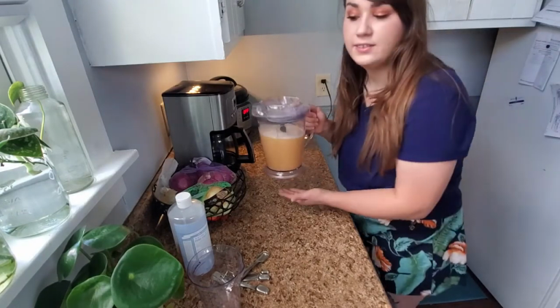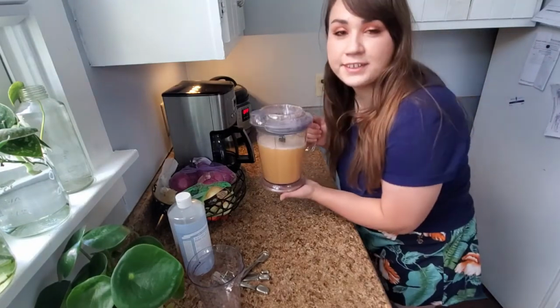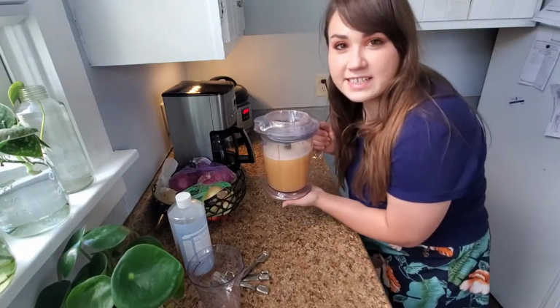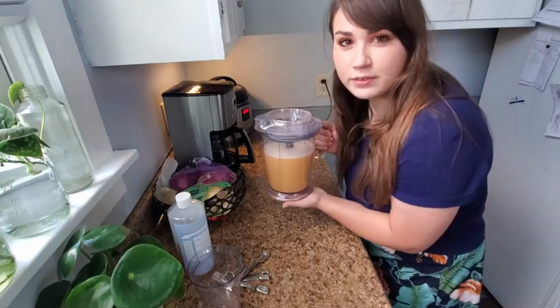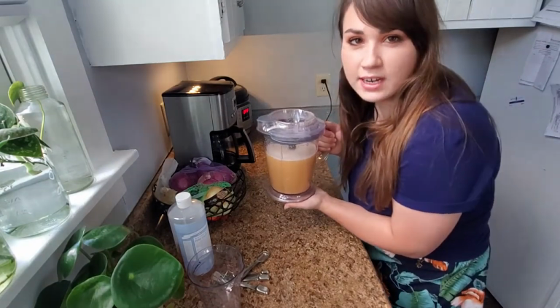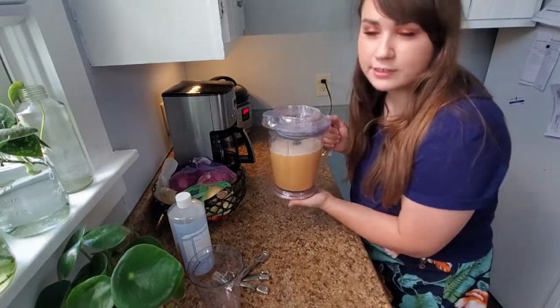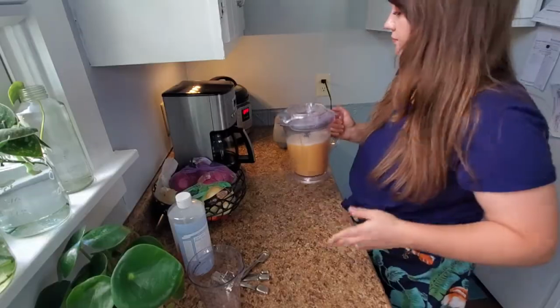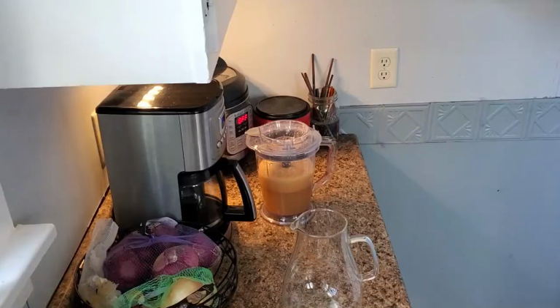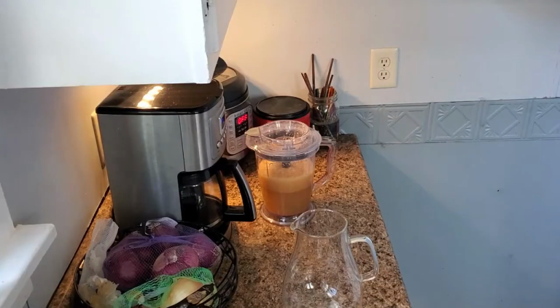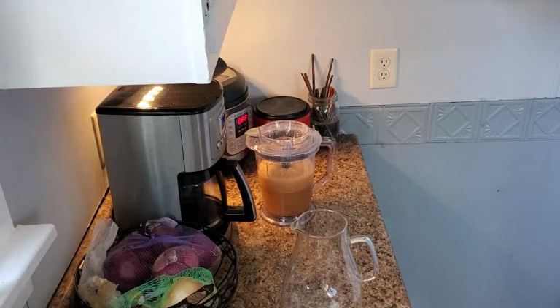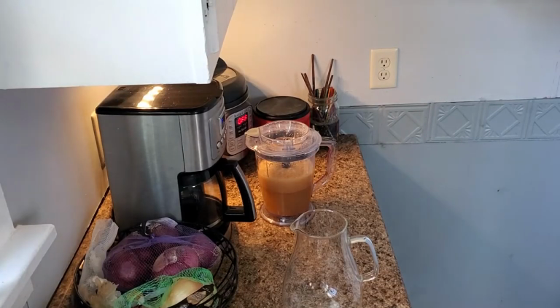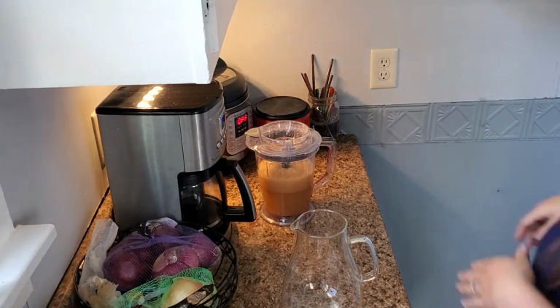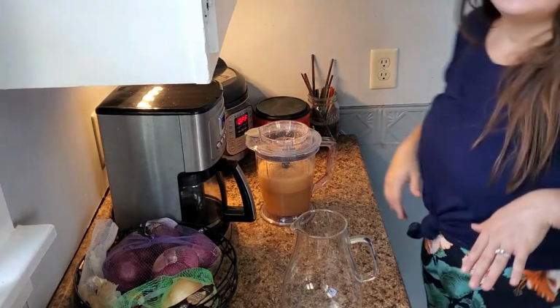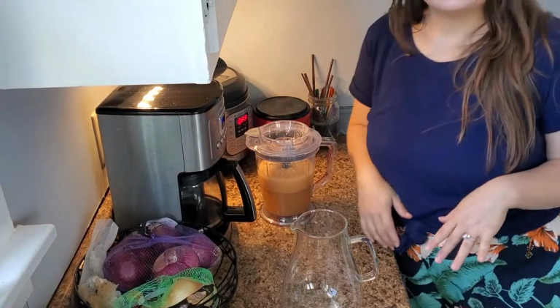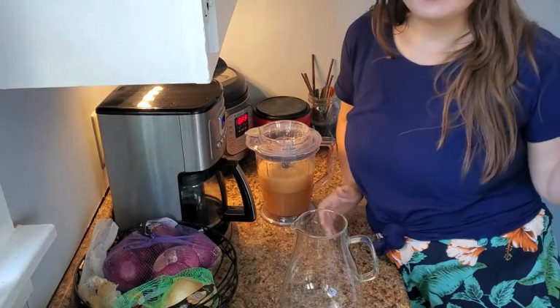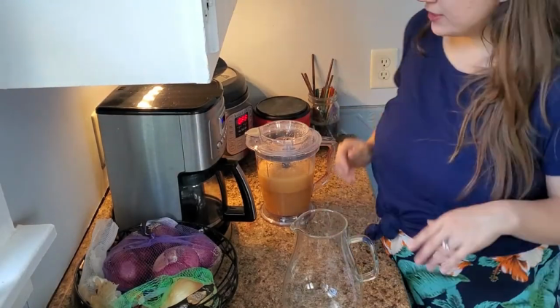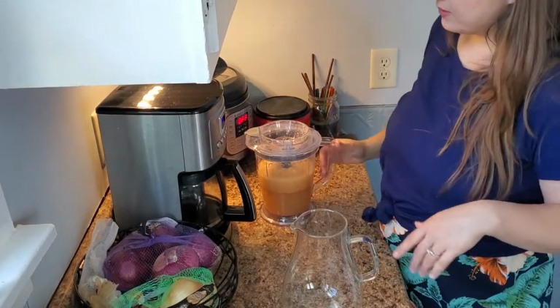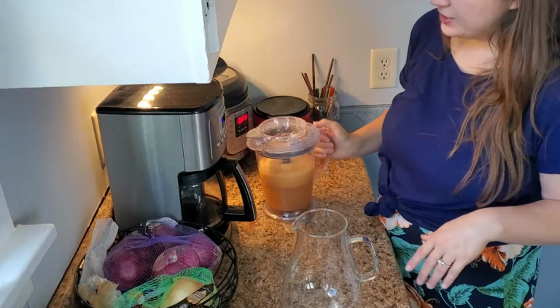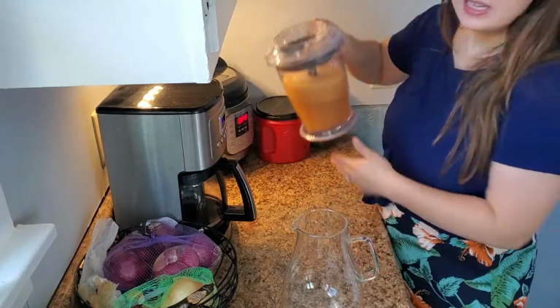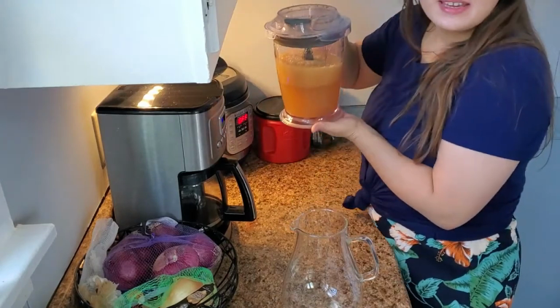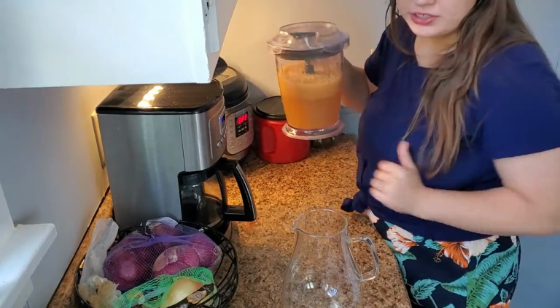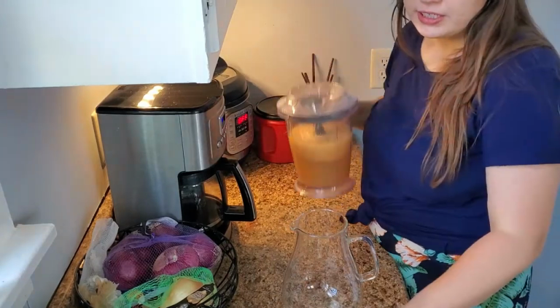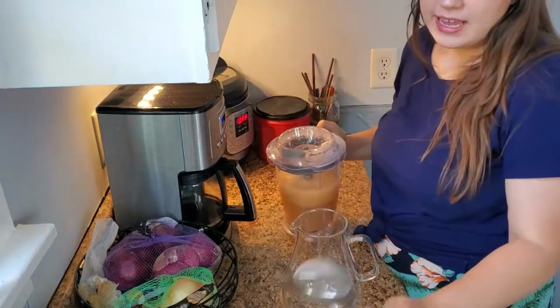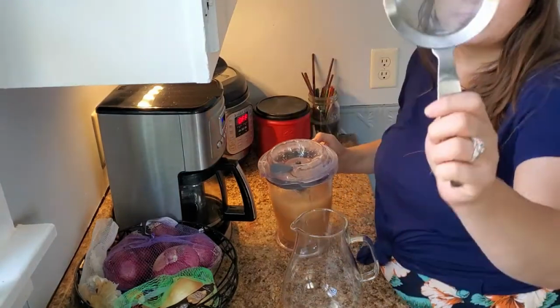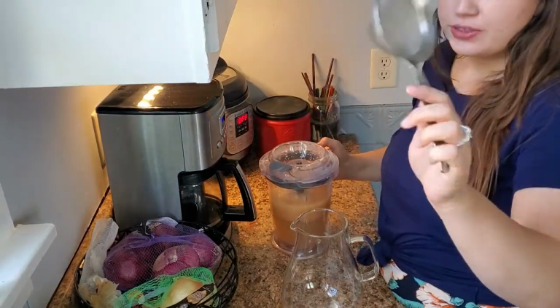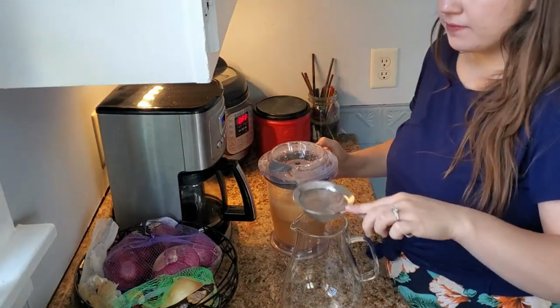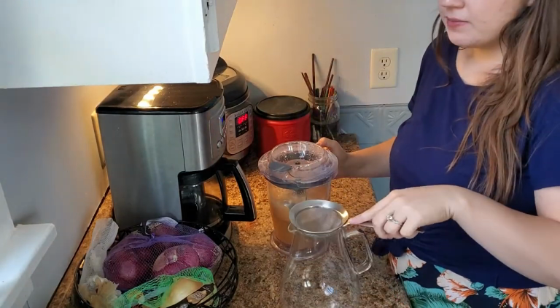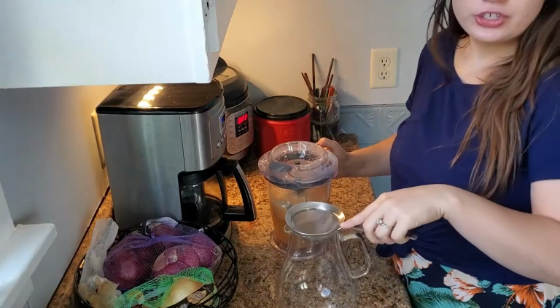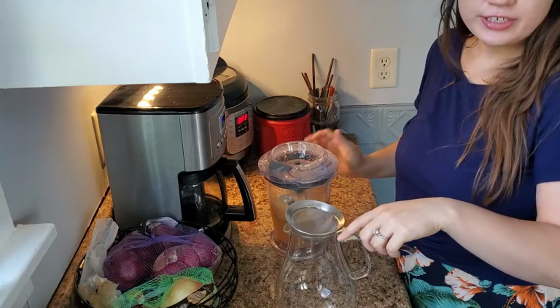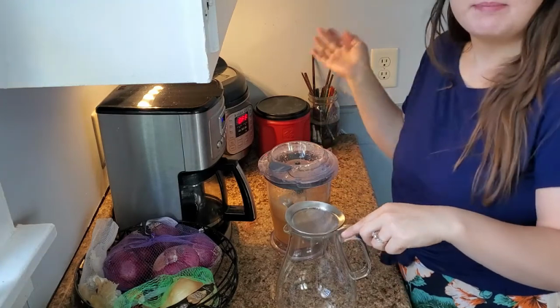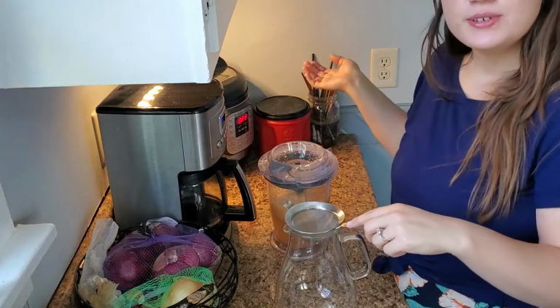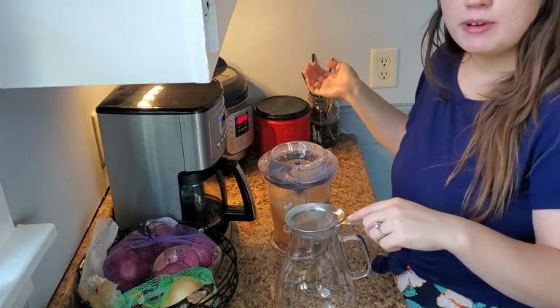Now we're going to let this sit for one hour. So it's been a few hours and I'm going to take my mixture and run it through a fine mesh strainer and then put it into a spray bottle.